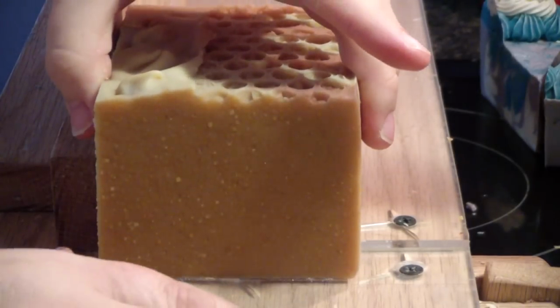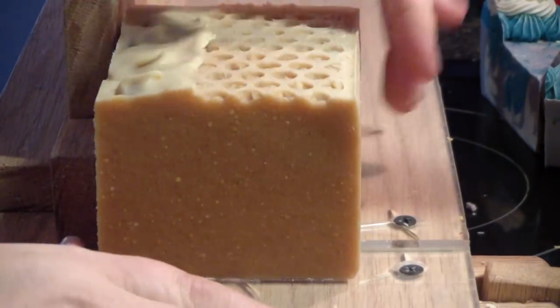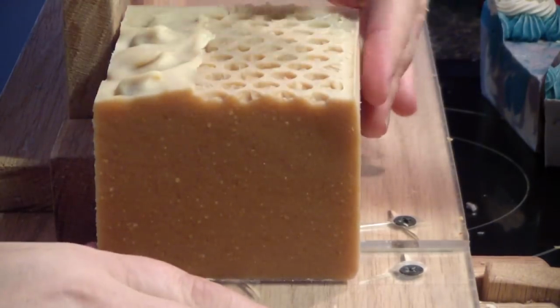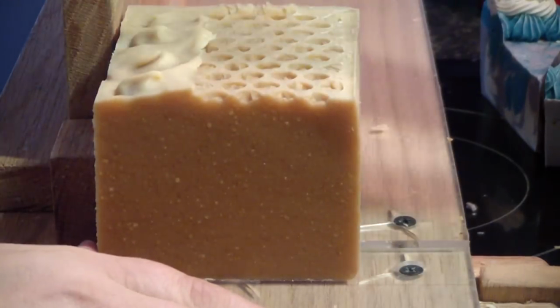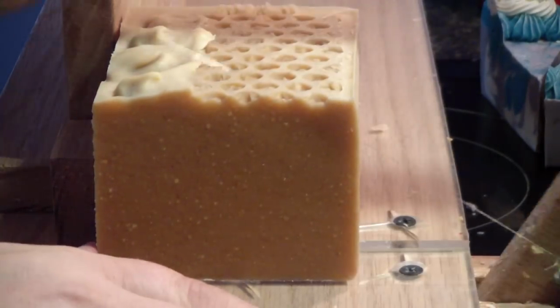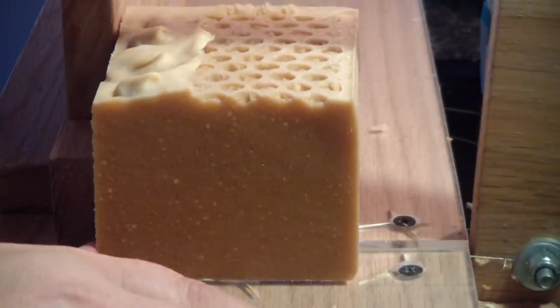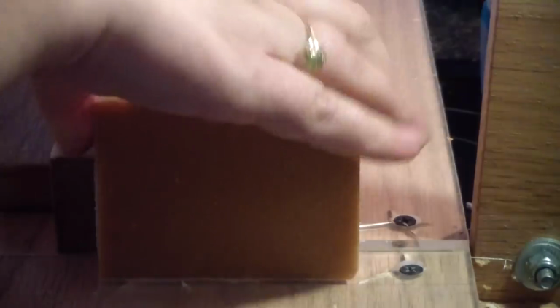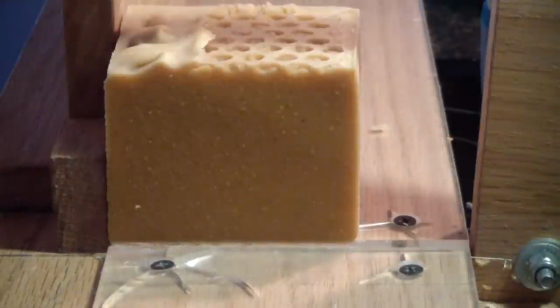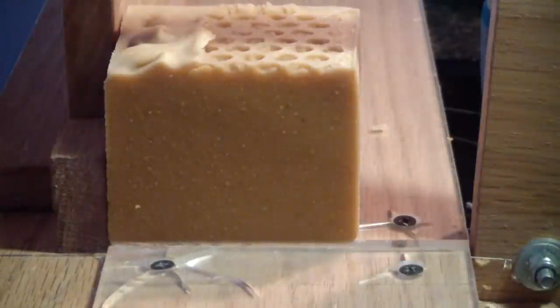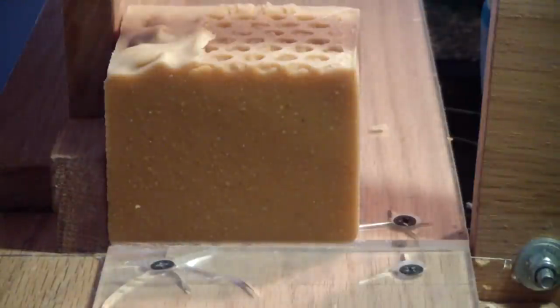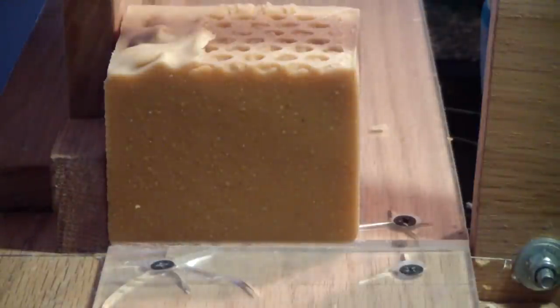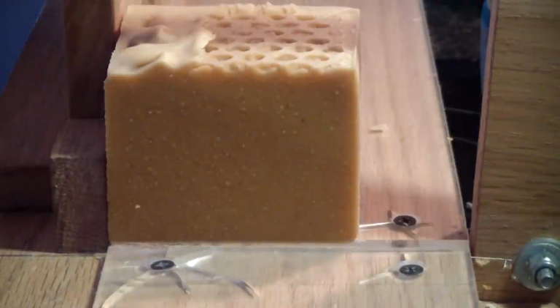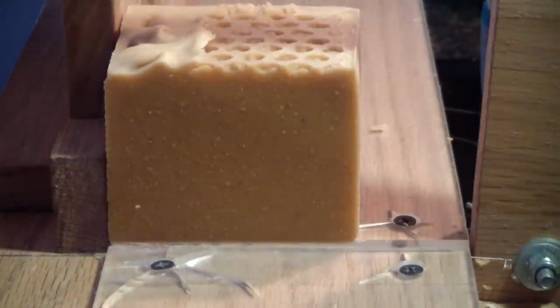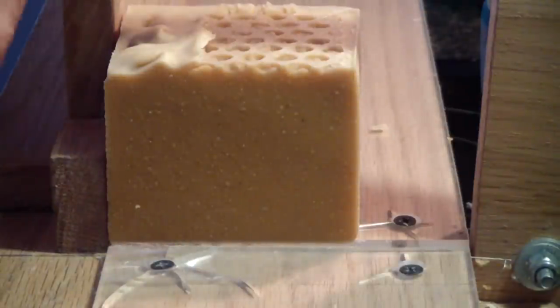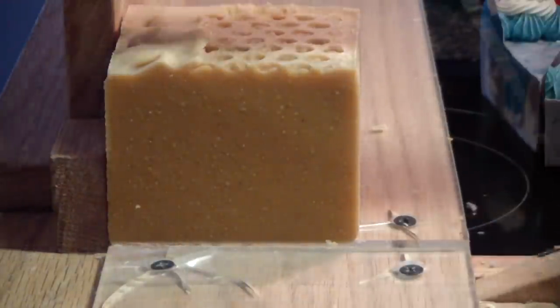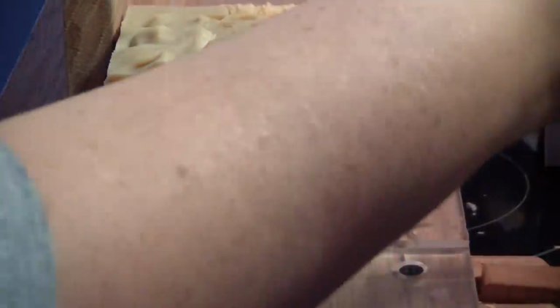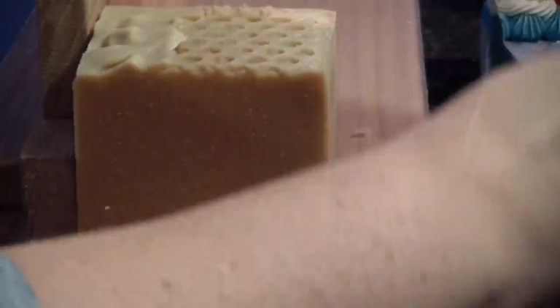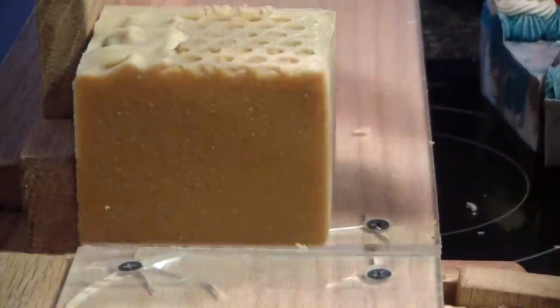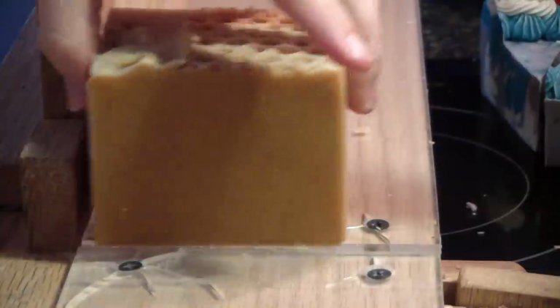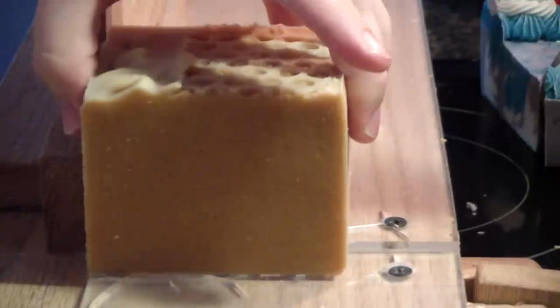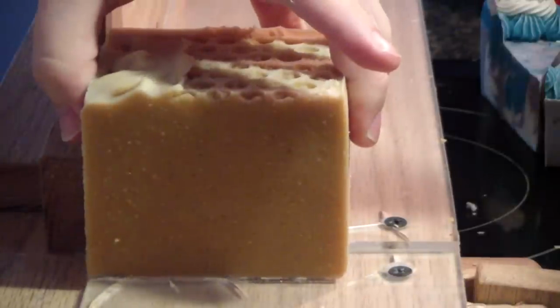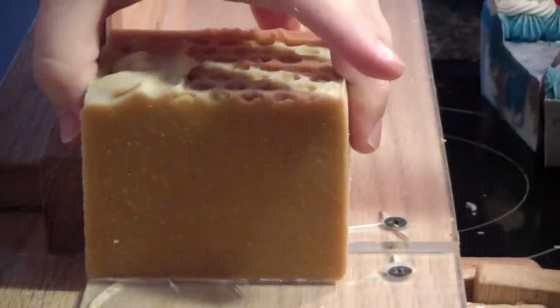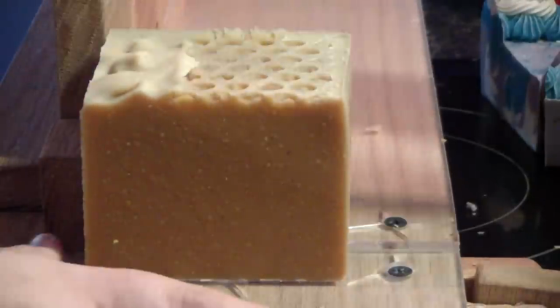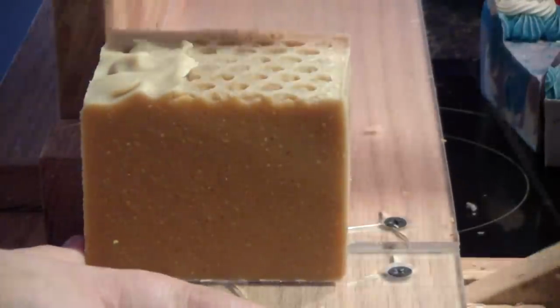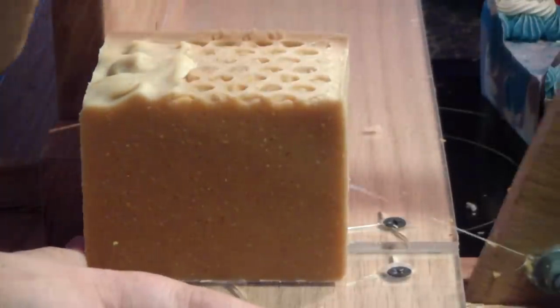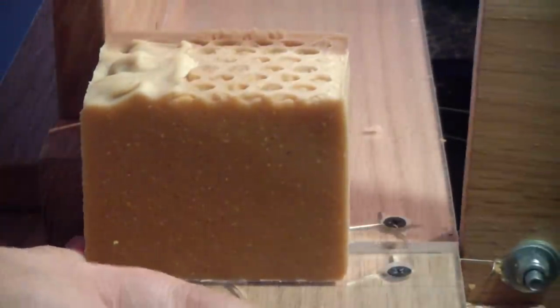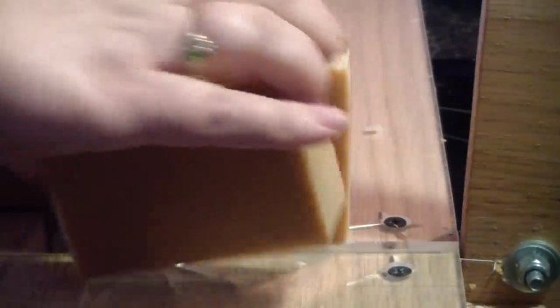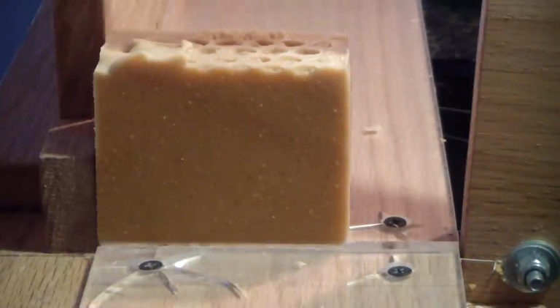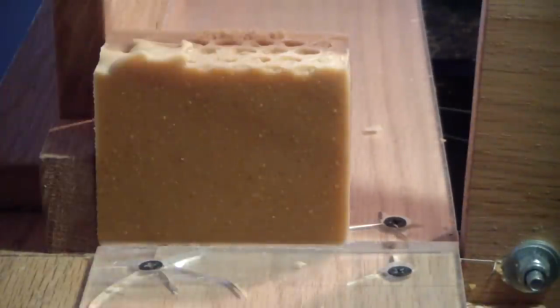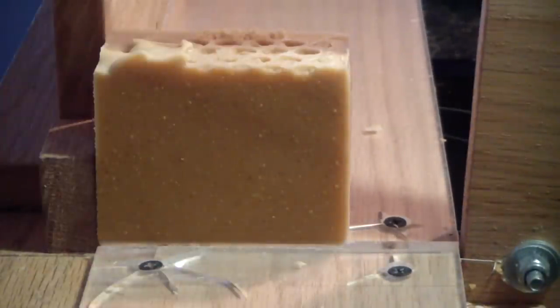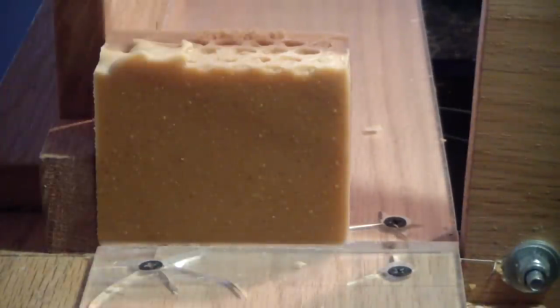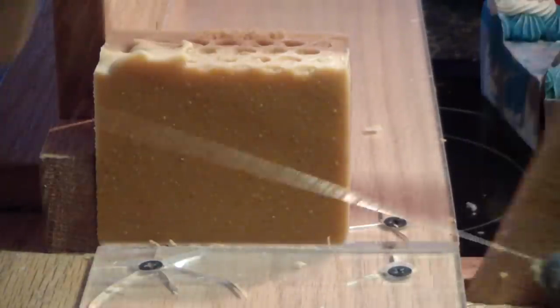This soap smells really good too. You can smell the oatmeal — it's got a warm scent. It's quite good.